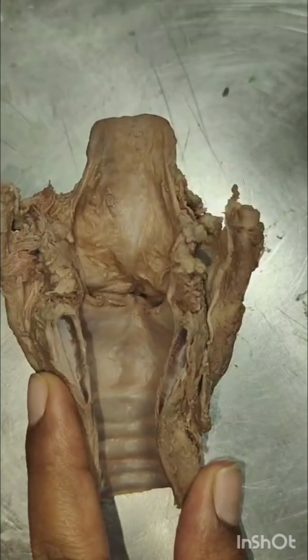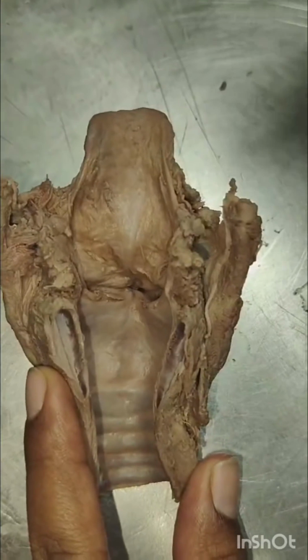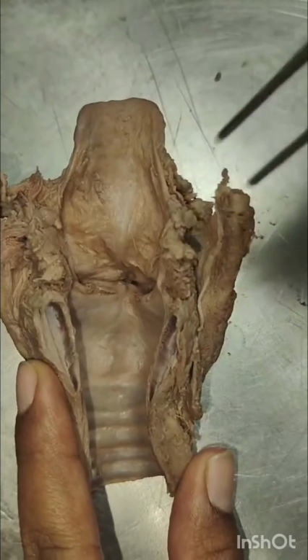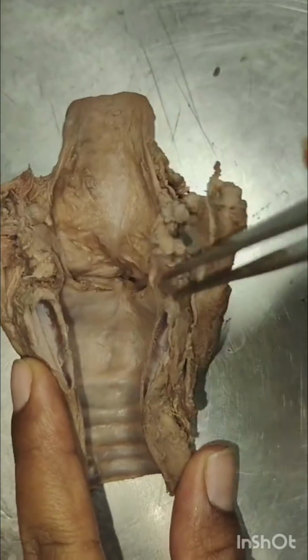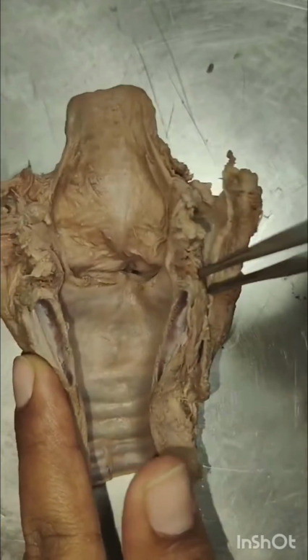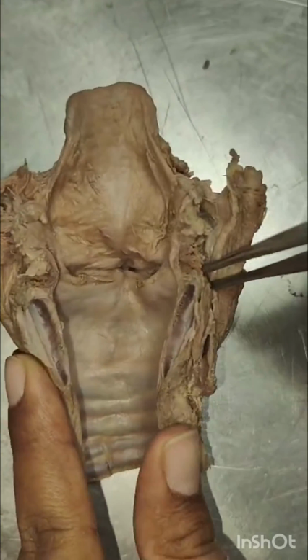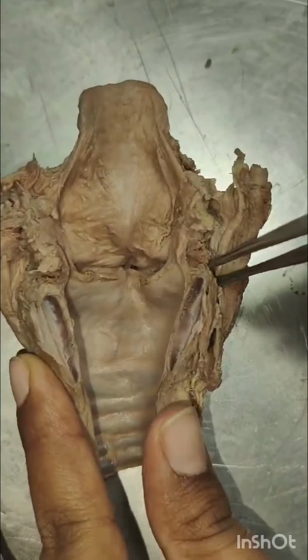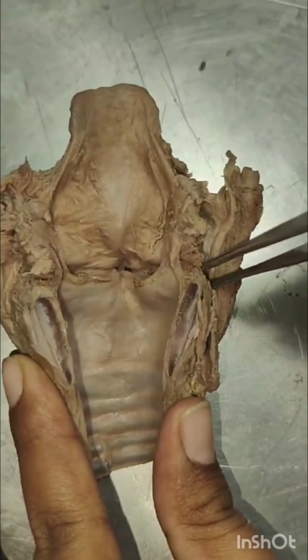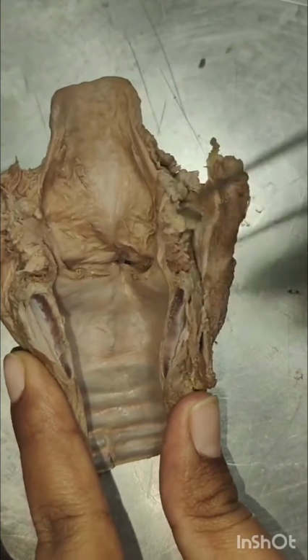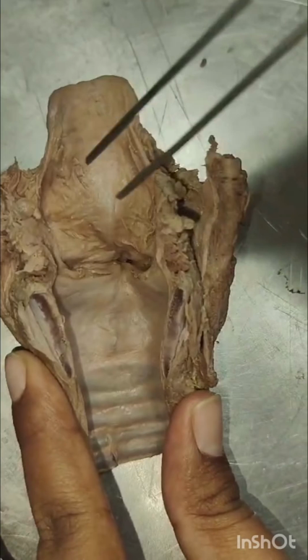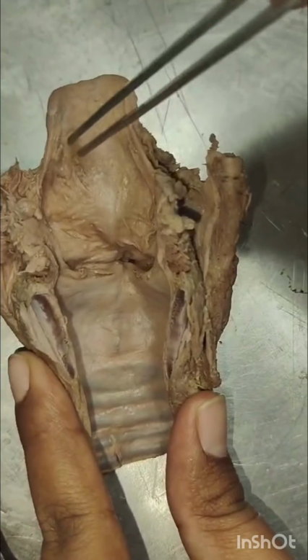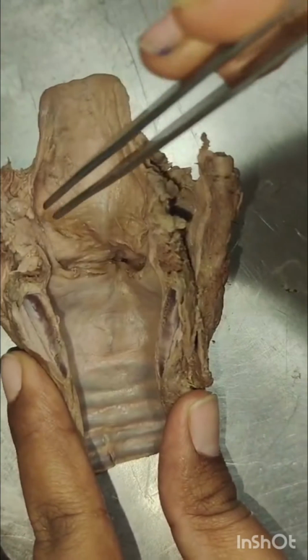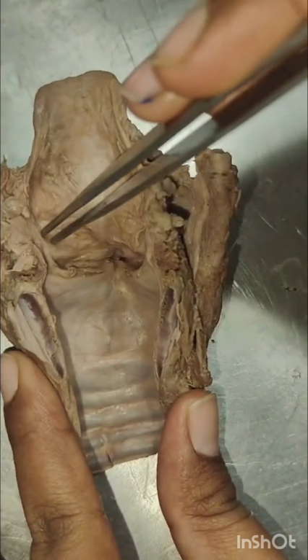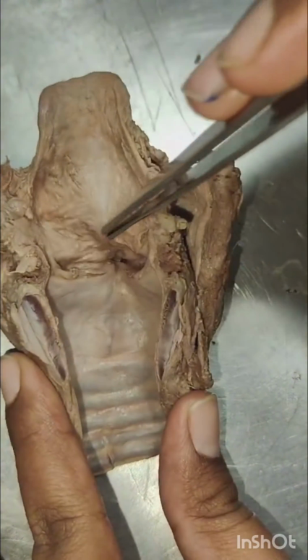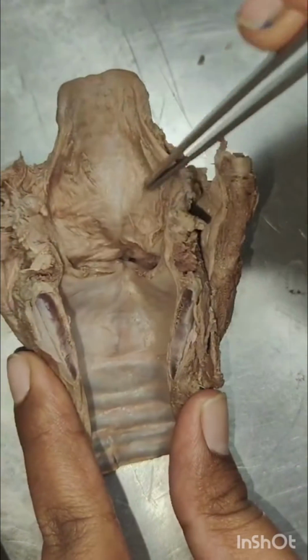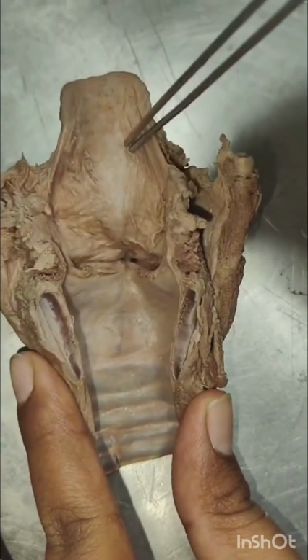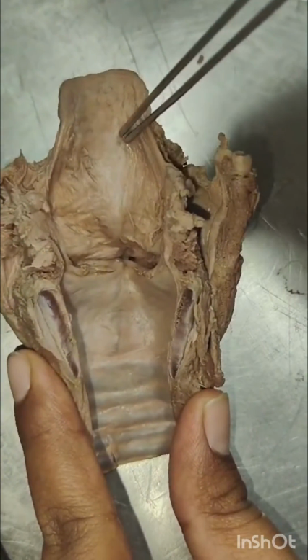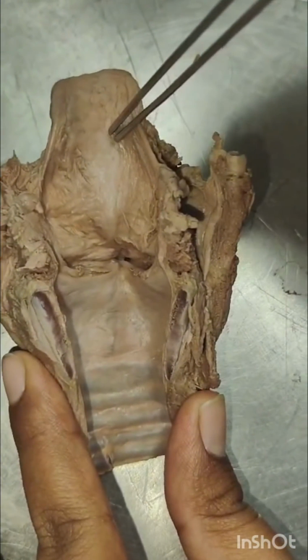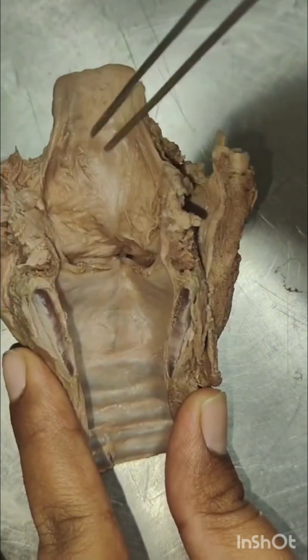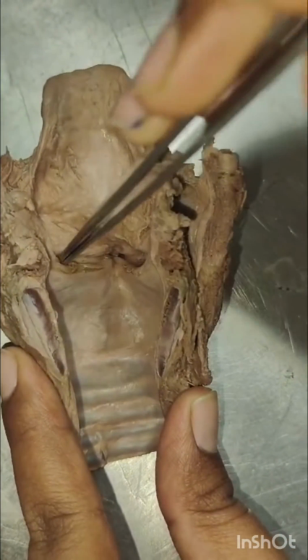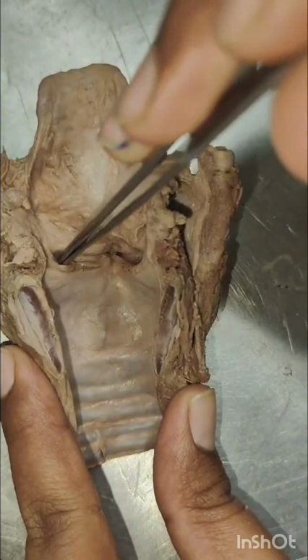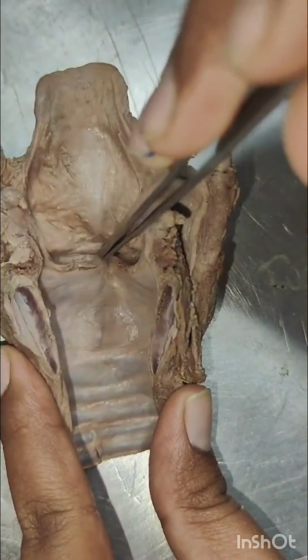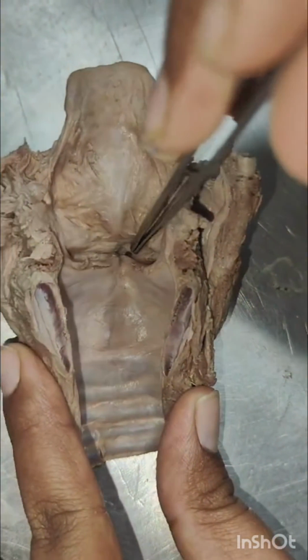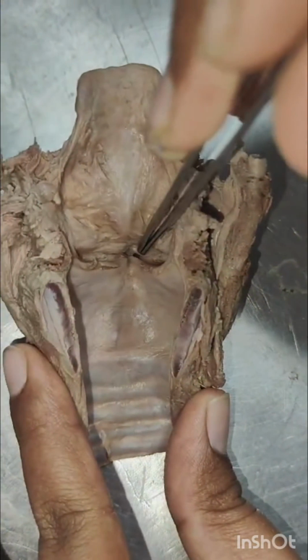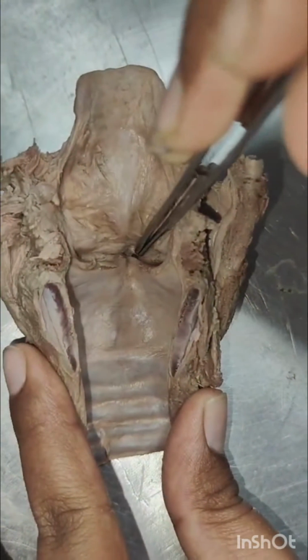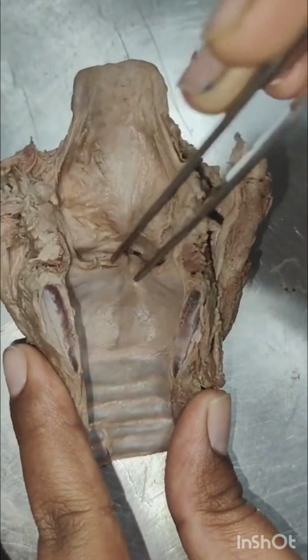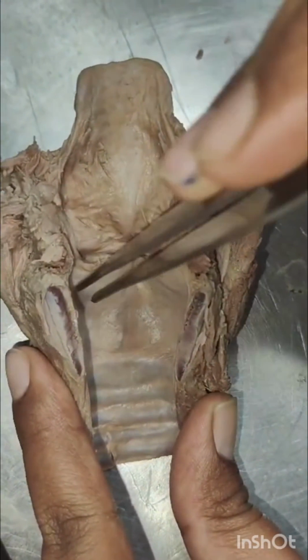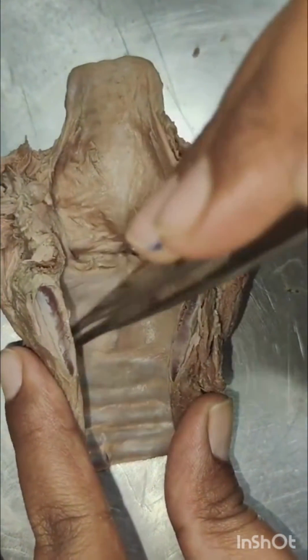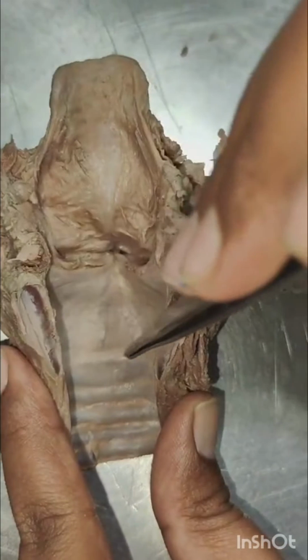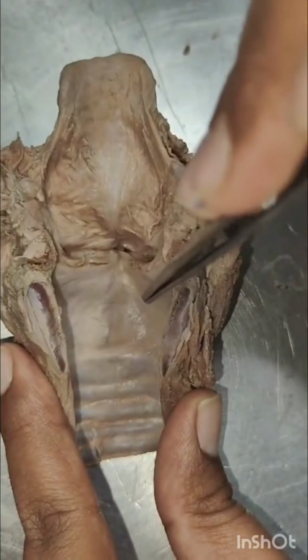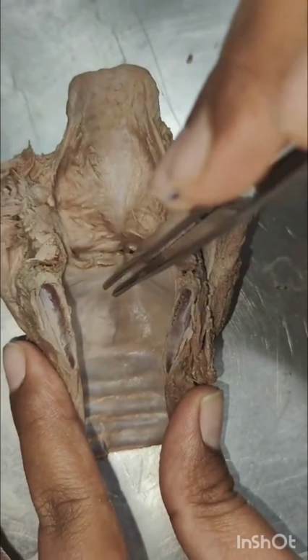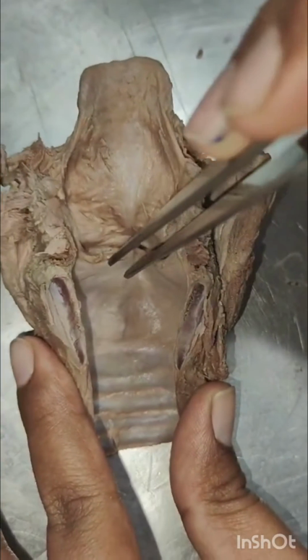The larynx is divided into 3 parts: the first one is the supraglottis, the second one is the glottis, and the third one is the infraglottis.